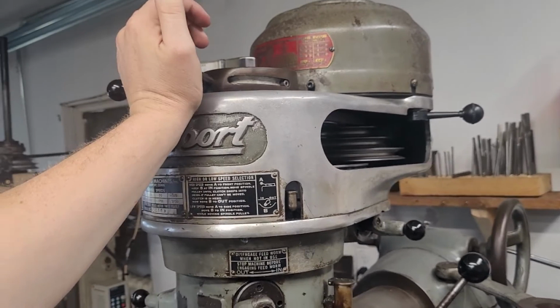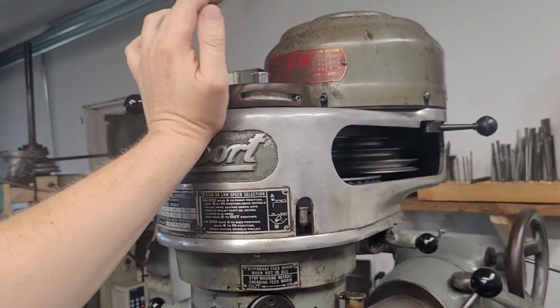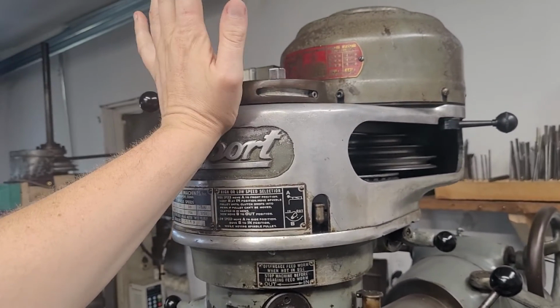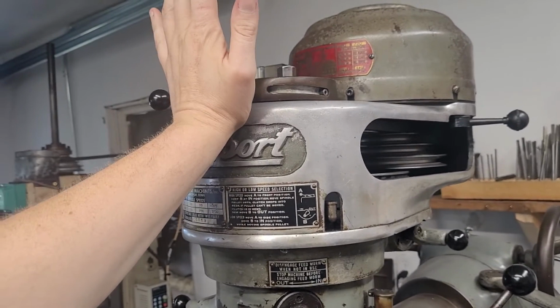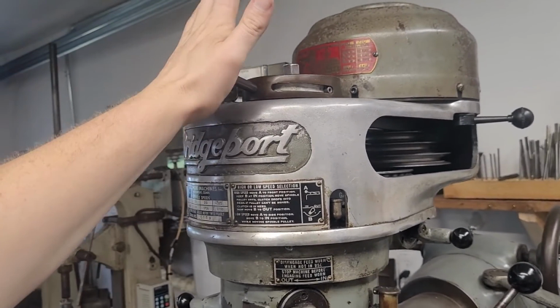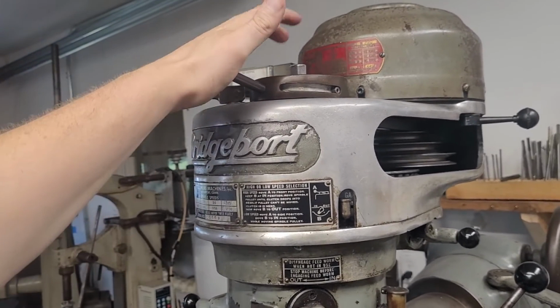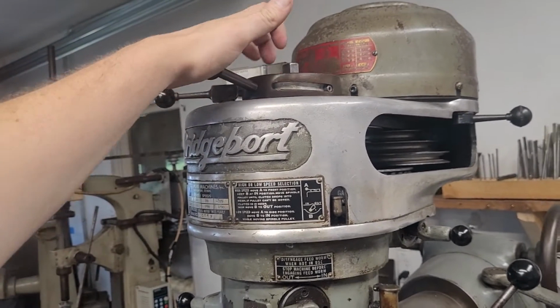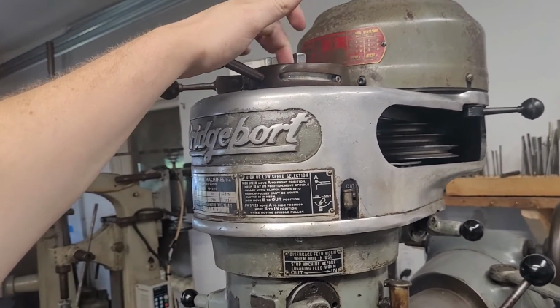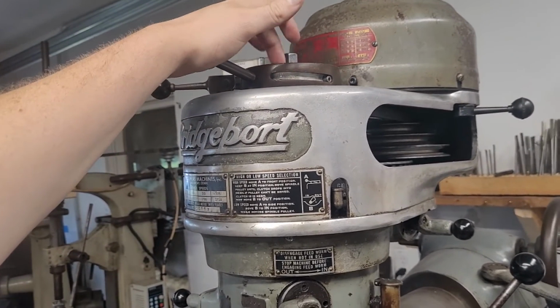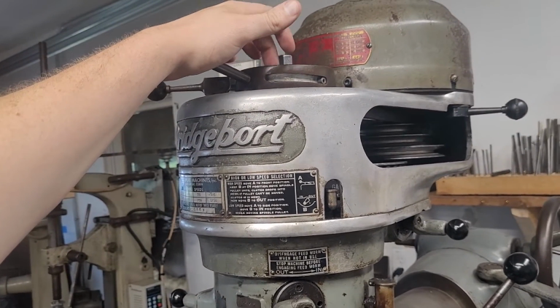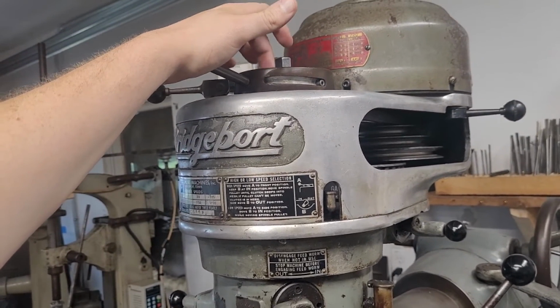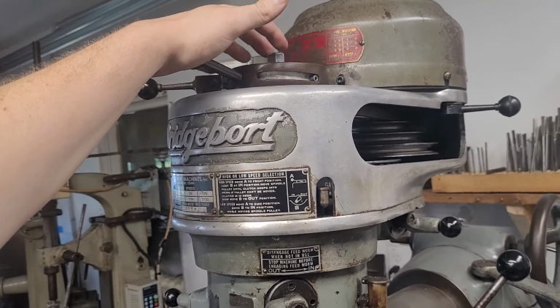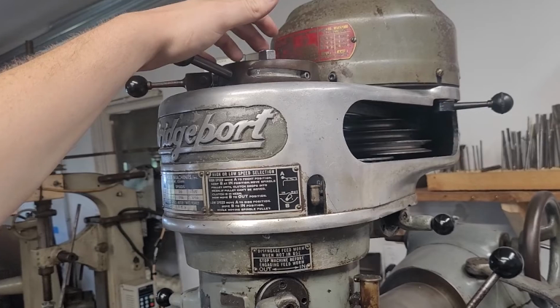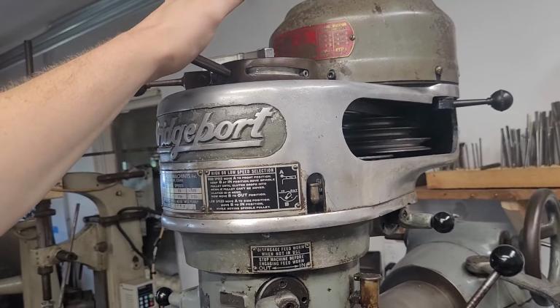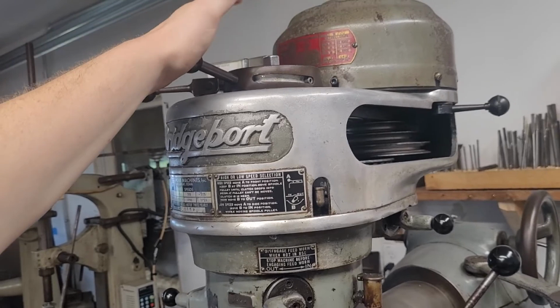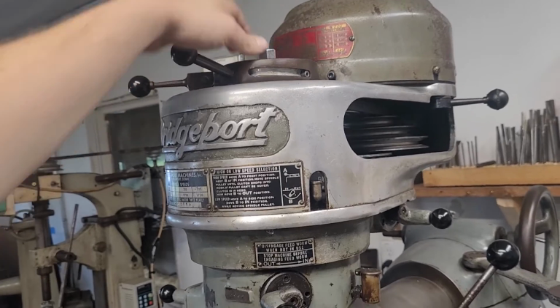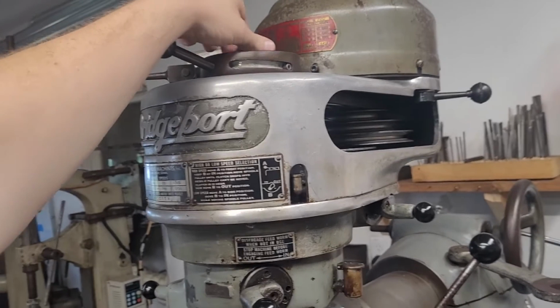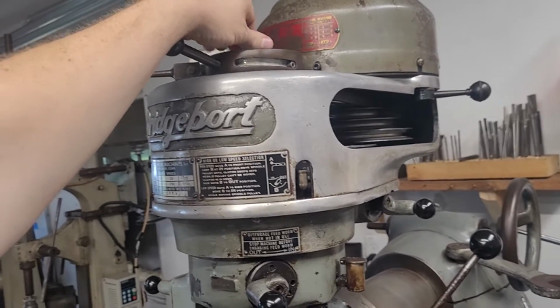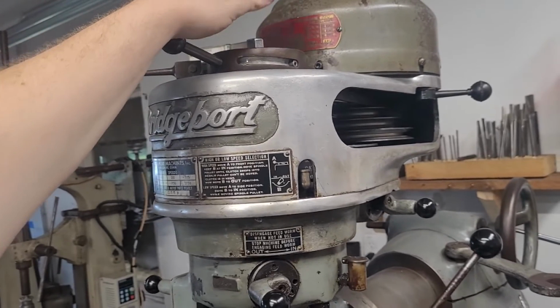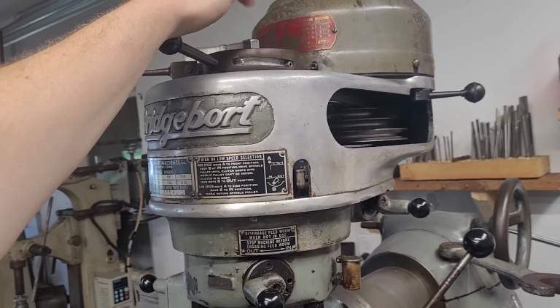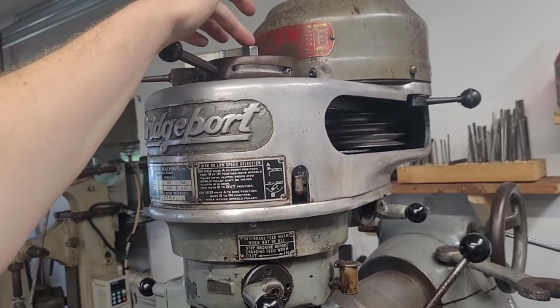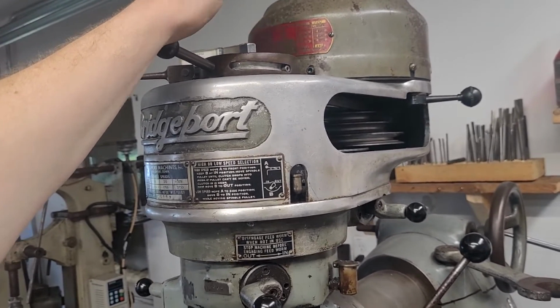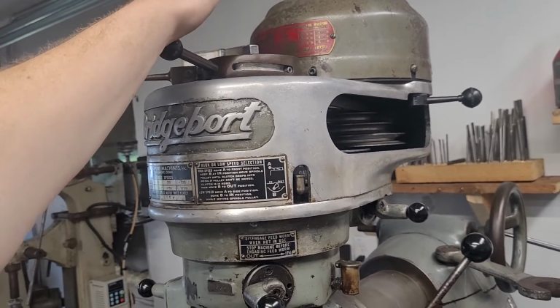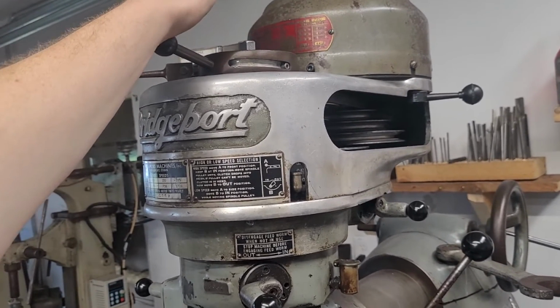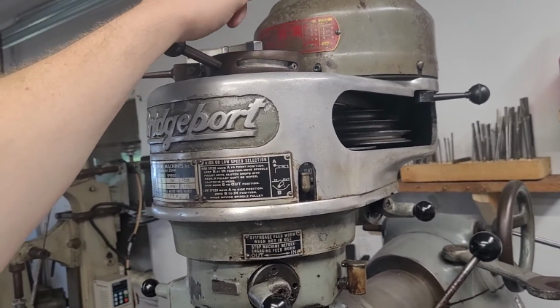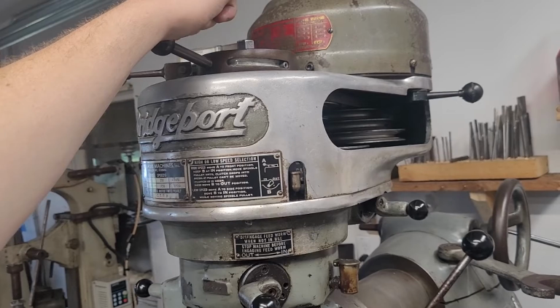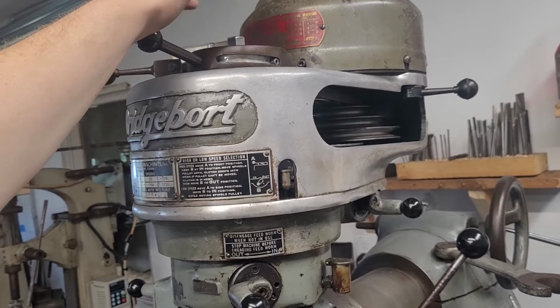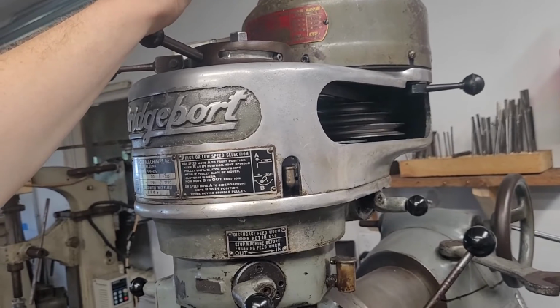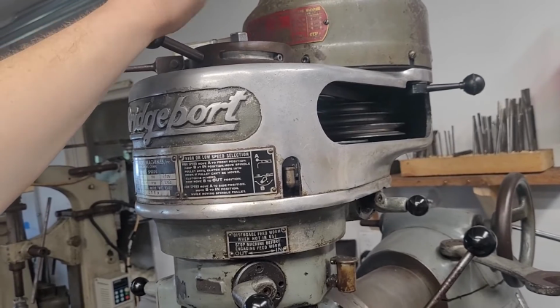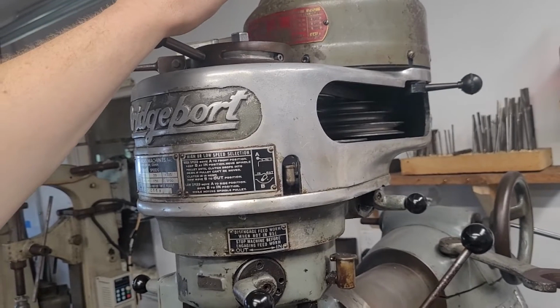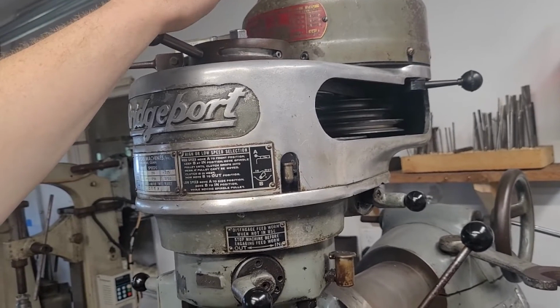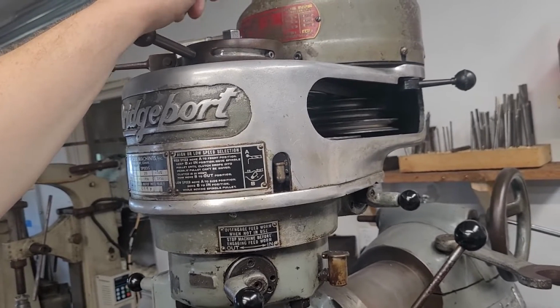Now, if you're not in and out of low range a lot, what can happen is this housing will stick a little bit. What's always worked for me is just grabbing a wrench and spinning the drawbar and it'll clunk right back in place. Don't know why, but that just works for me.